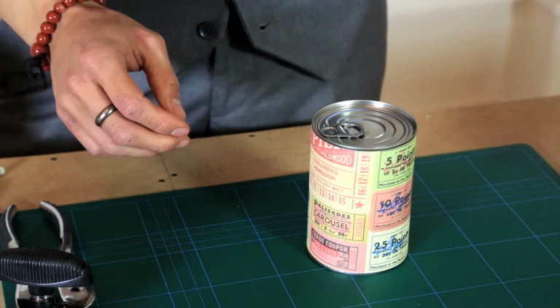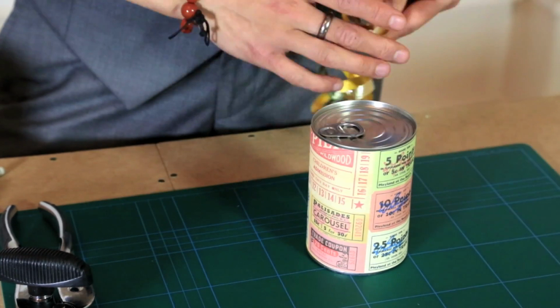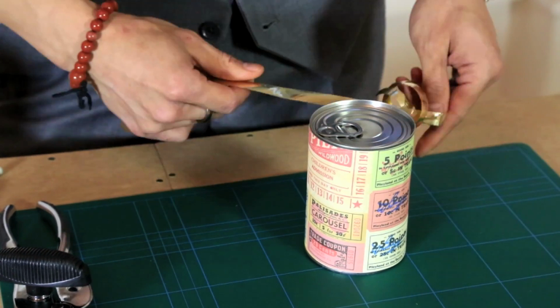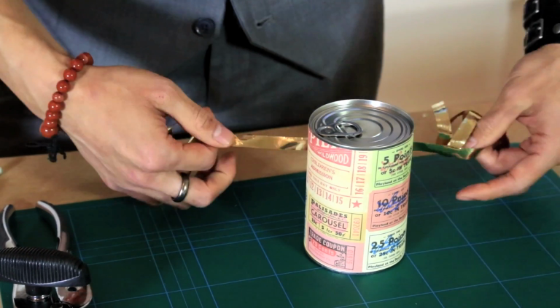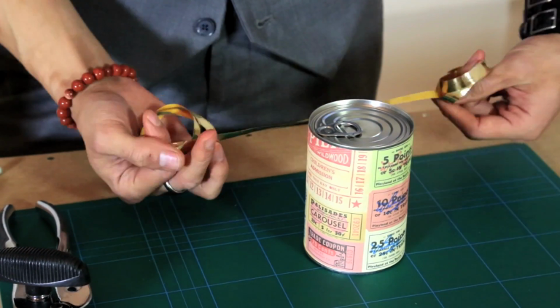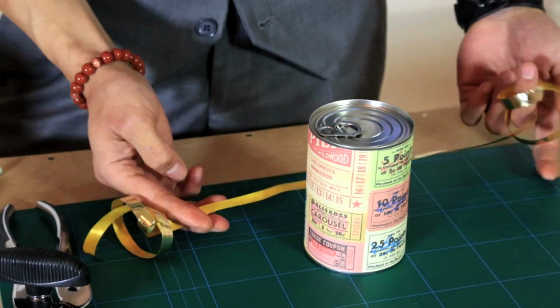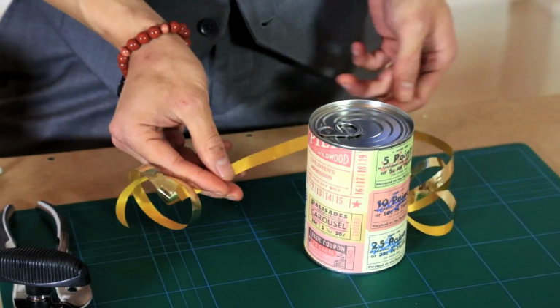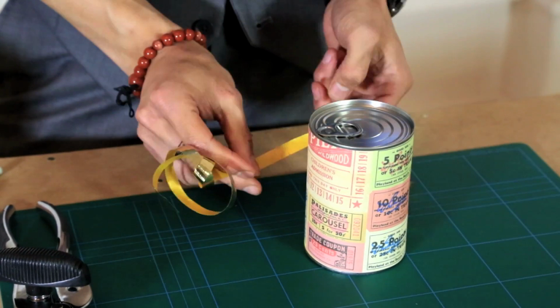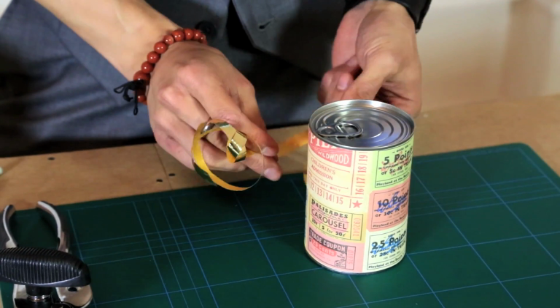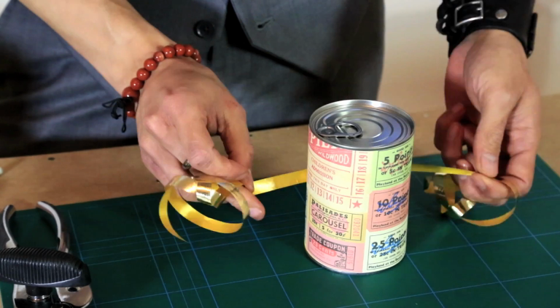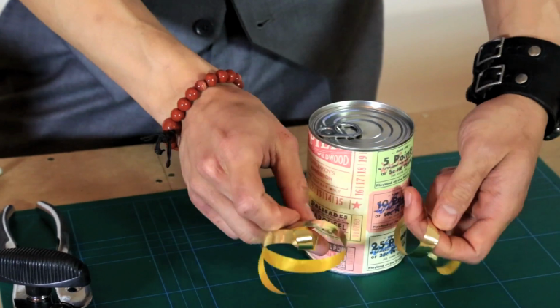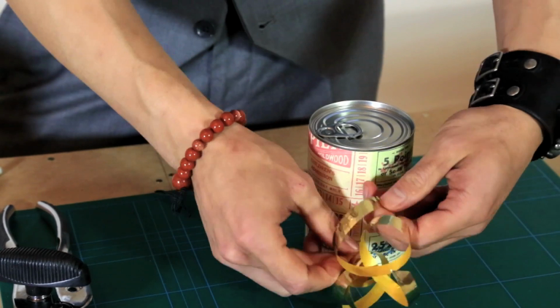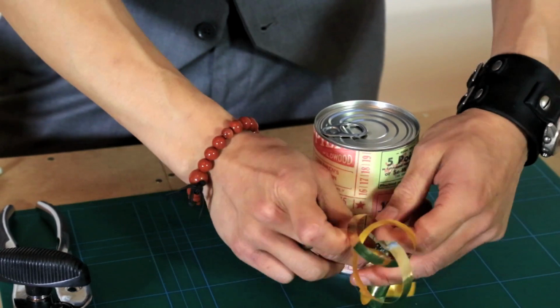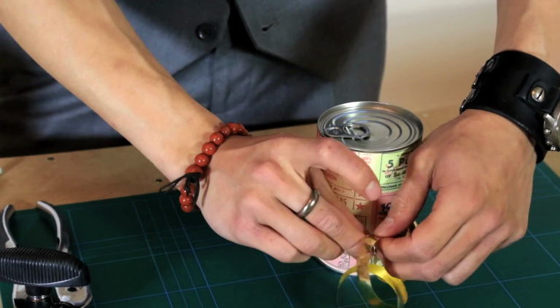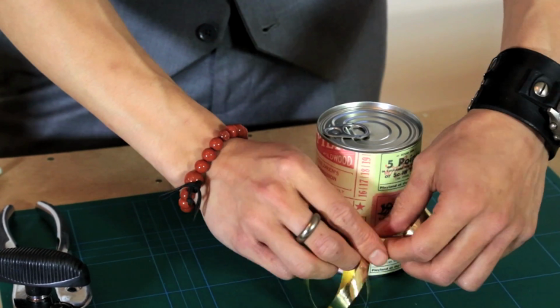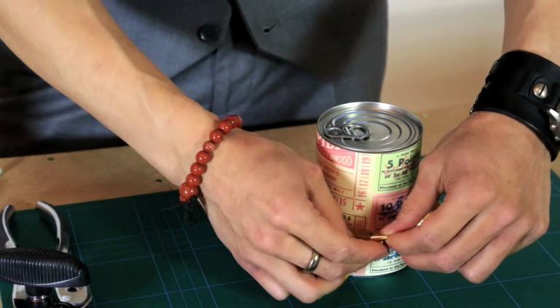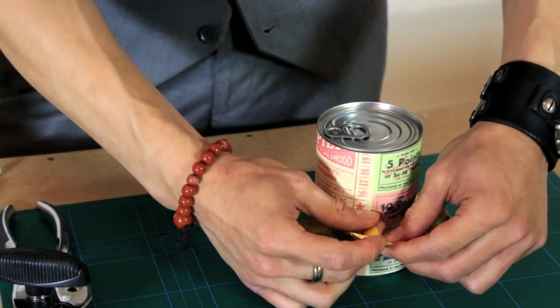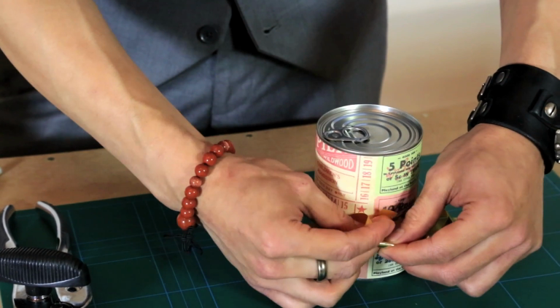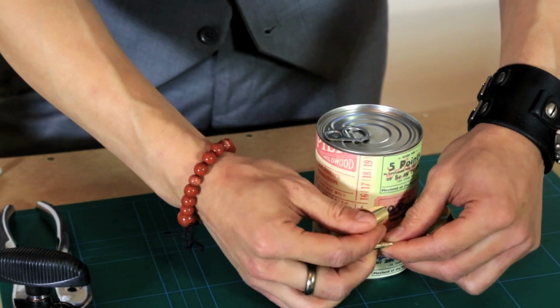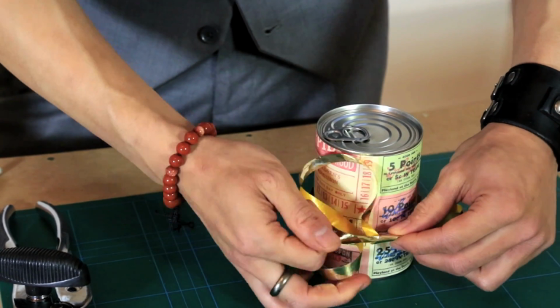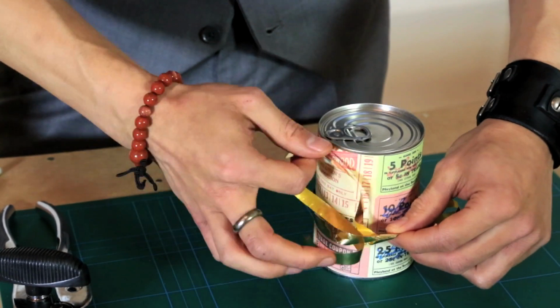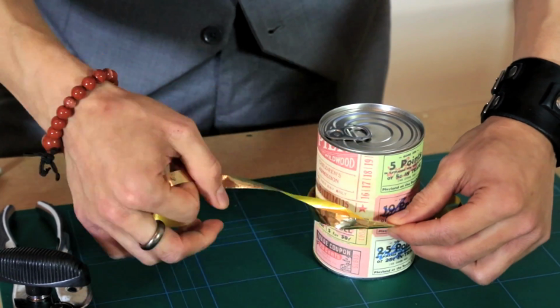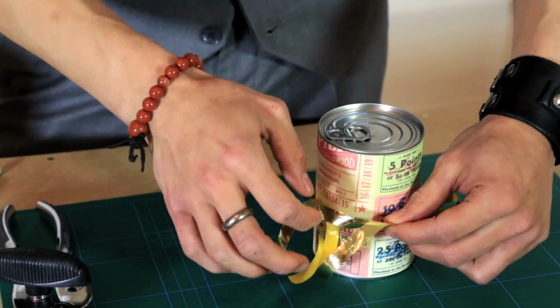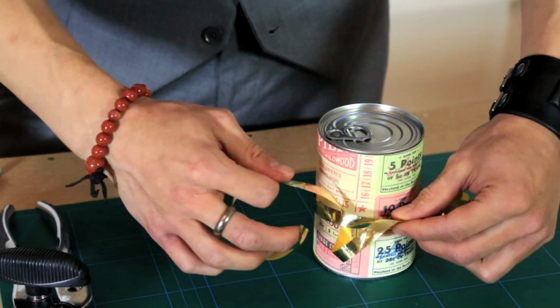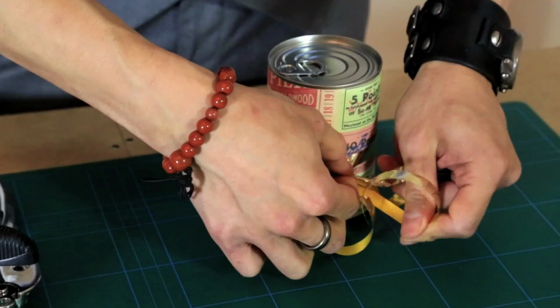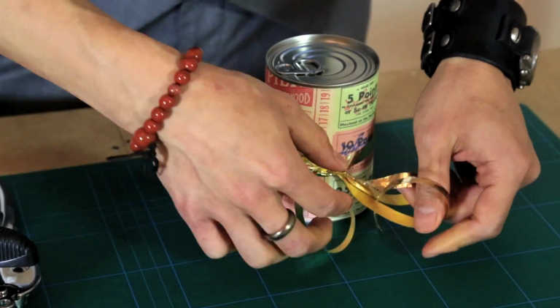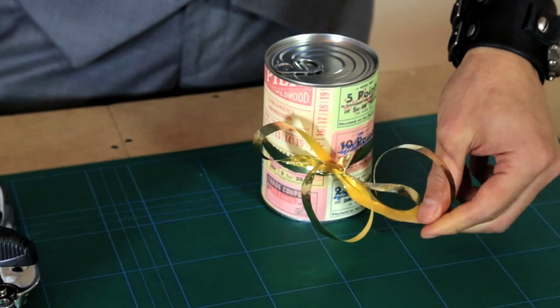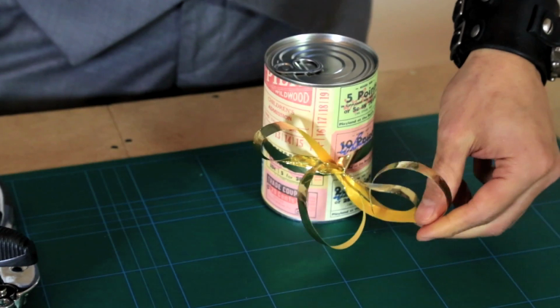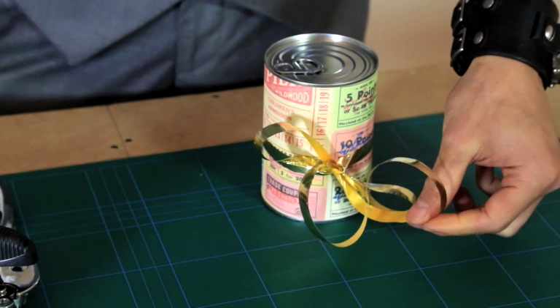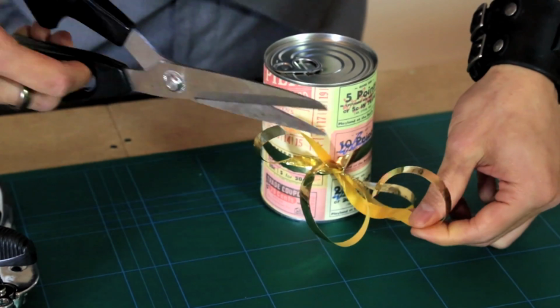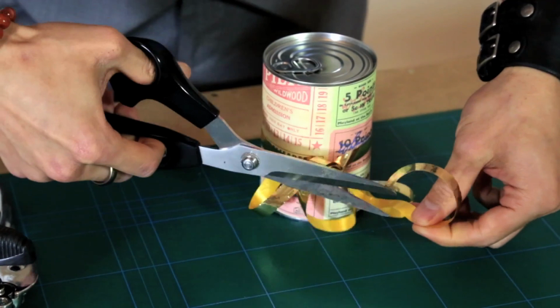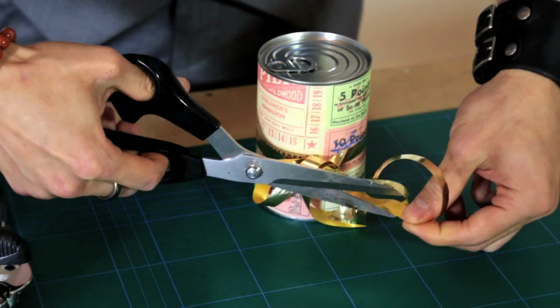Then take a small piece of ribbon for some decoration and trim off the ends with a pair of scissors.